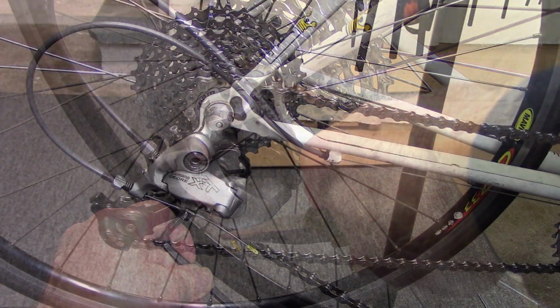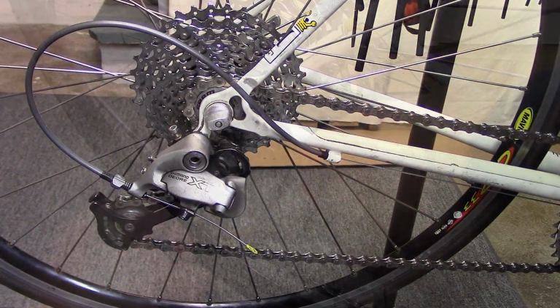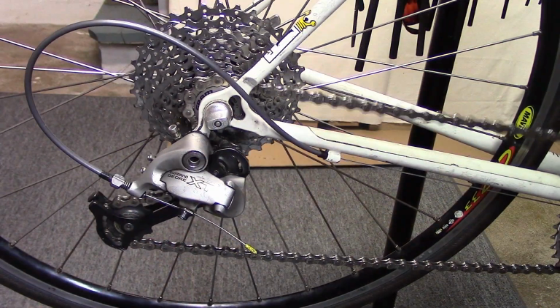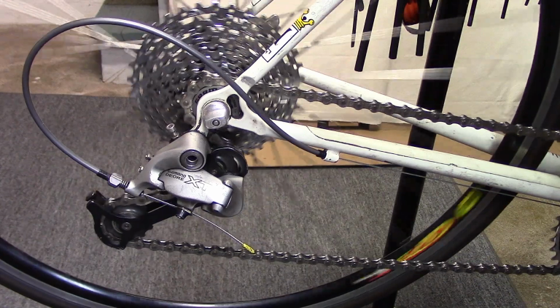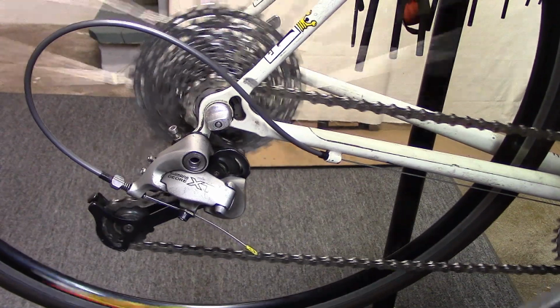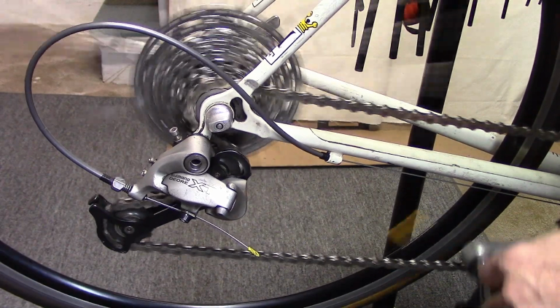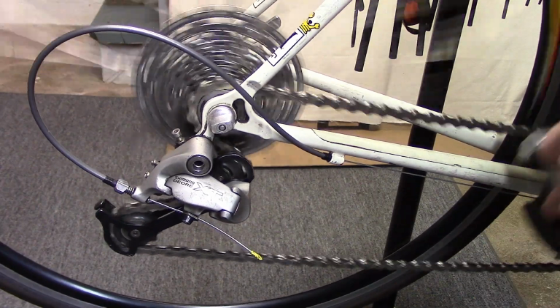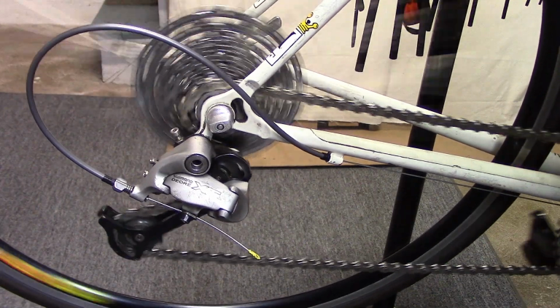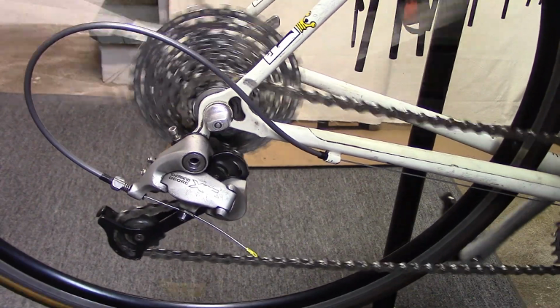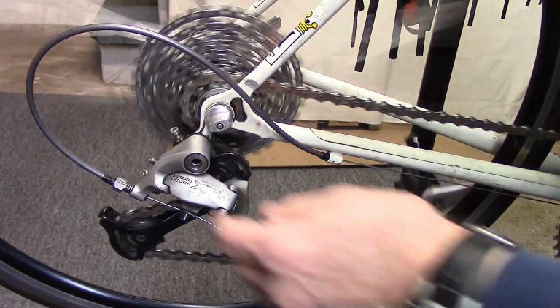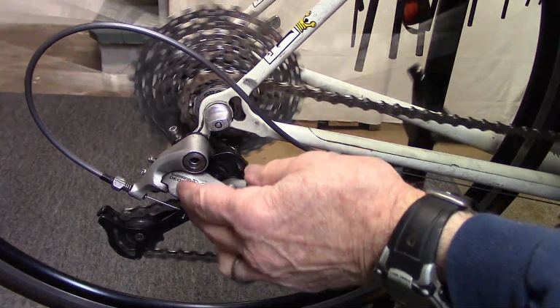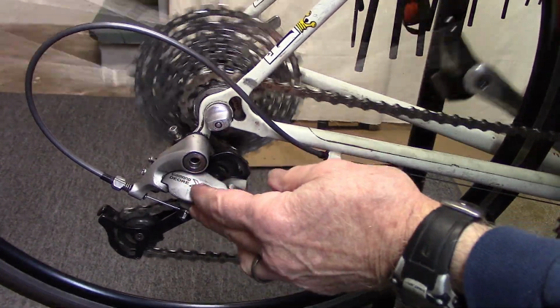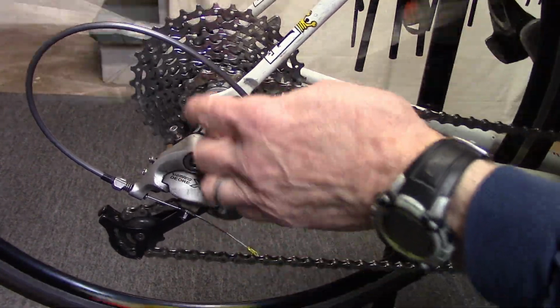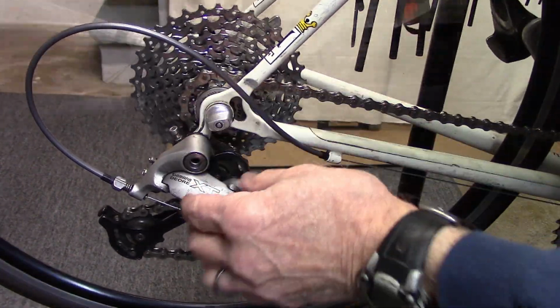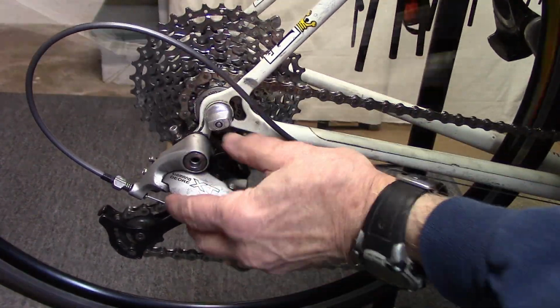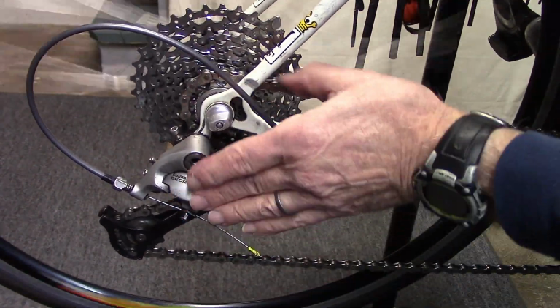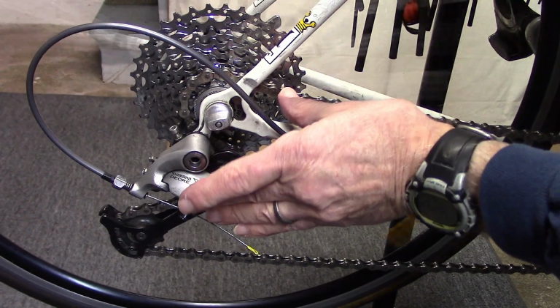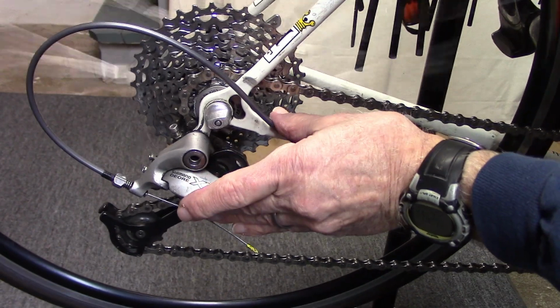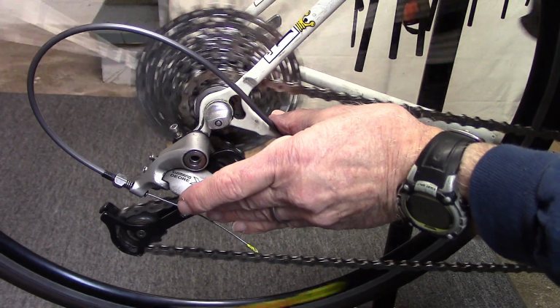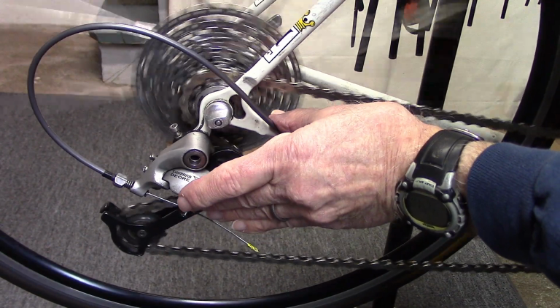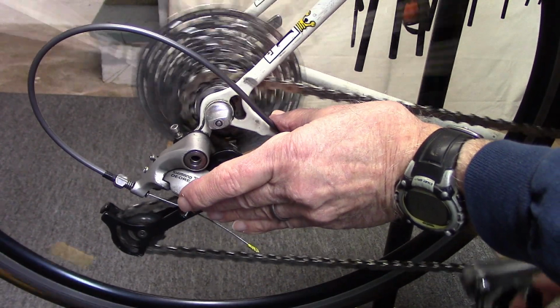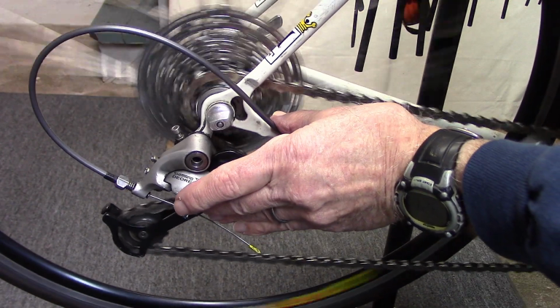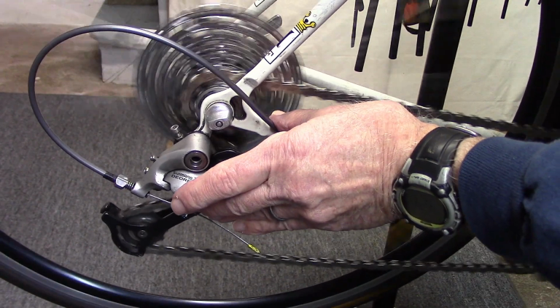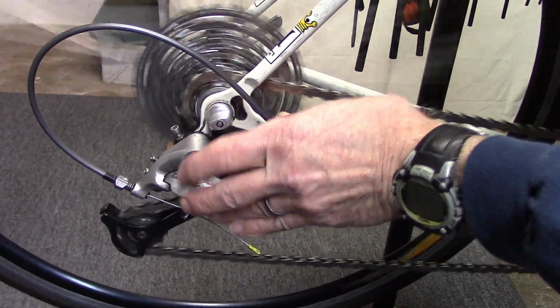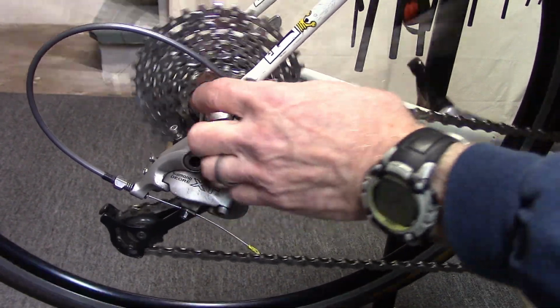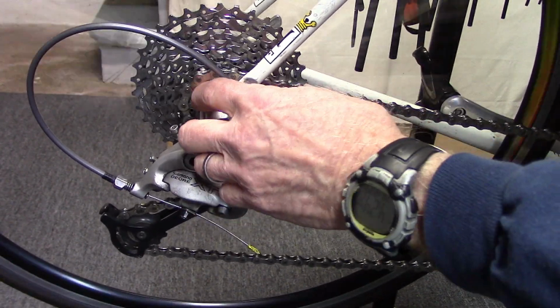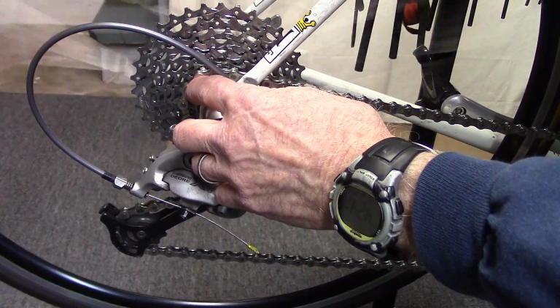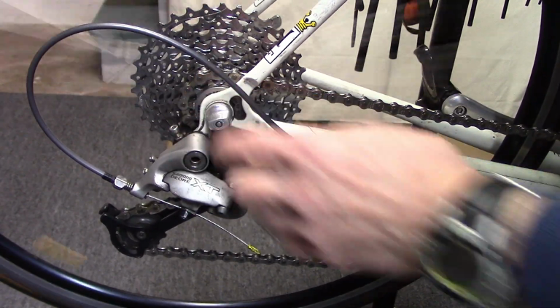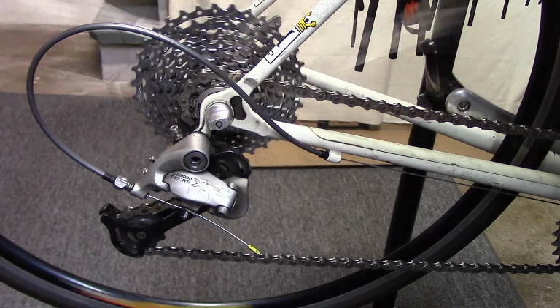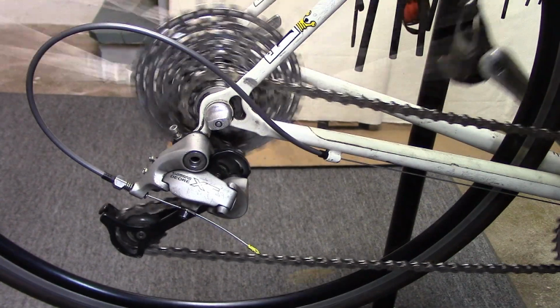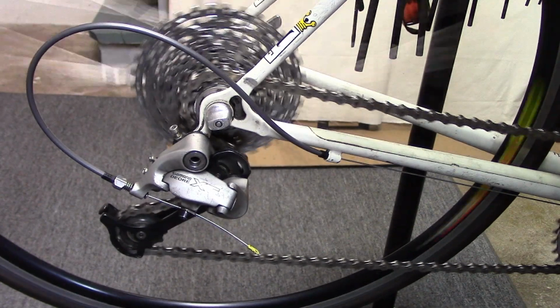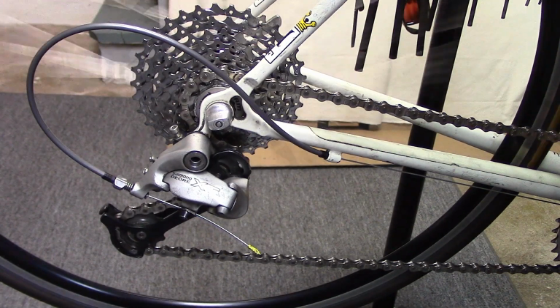Turn the crank and shift to the next largest cog. If it doesn't quite go into the cog, you may have to push a little bit on the derailleur itself to get it into the next largest cog.